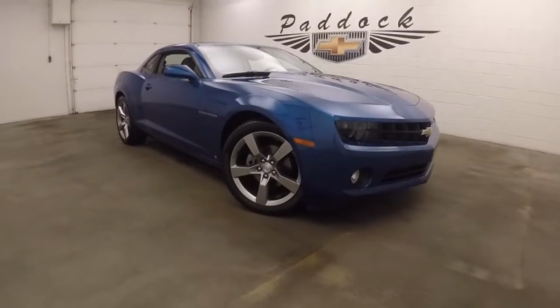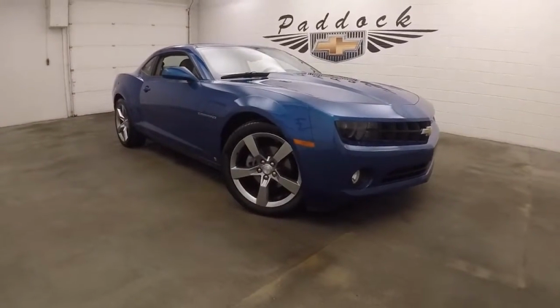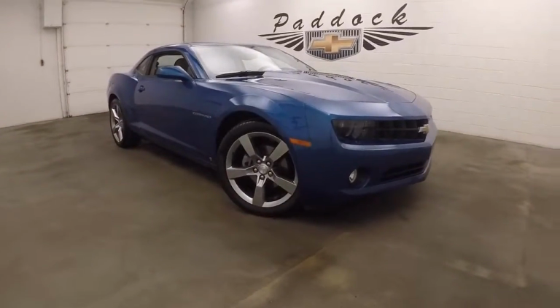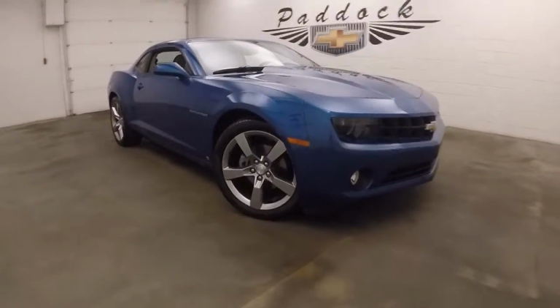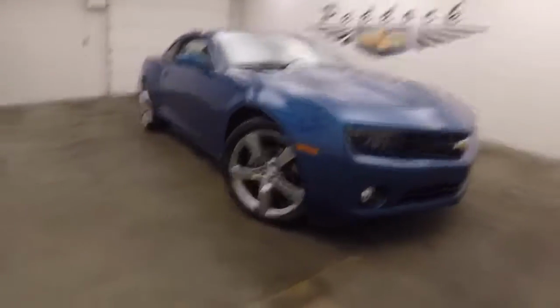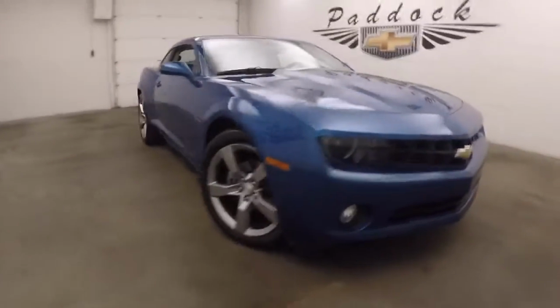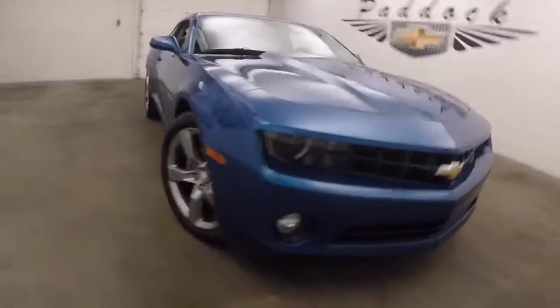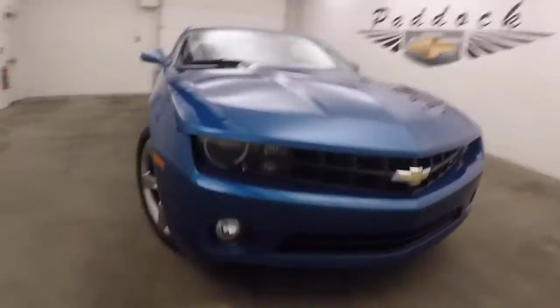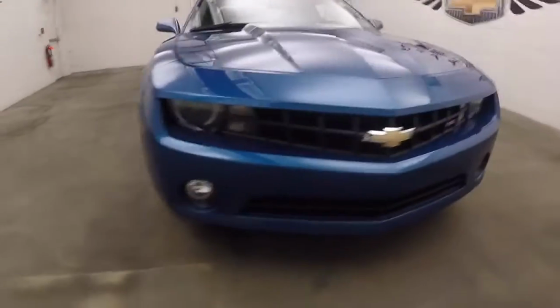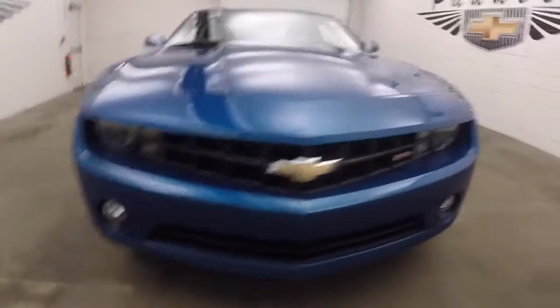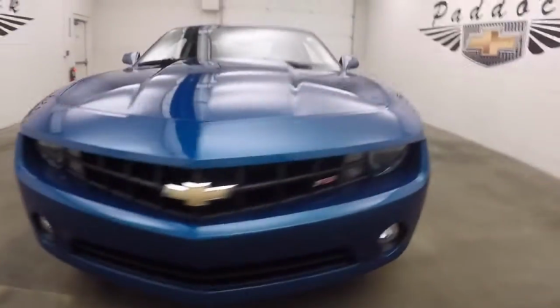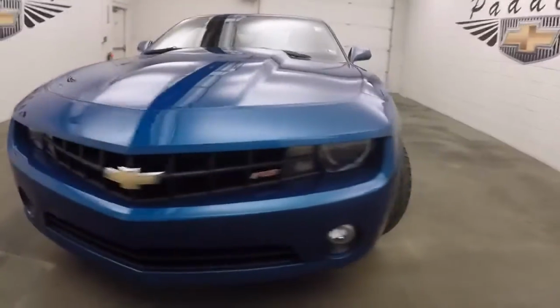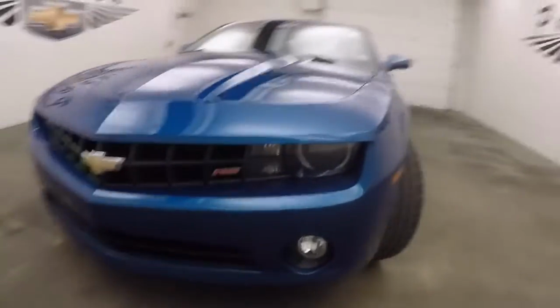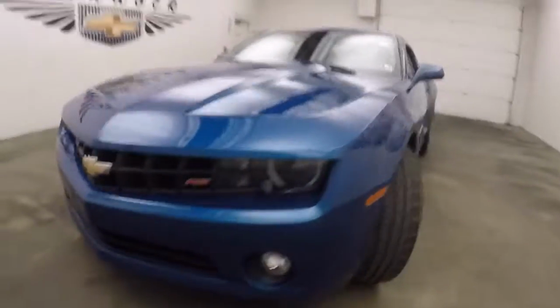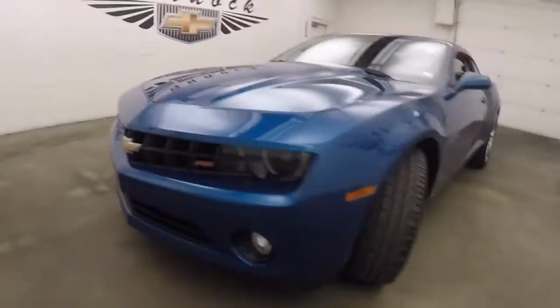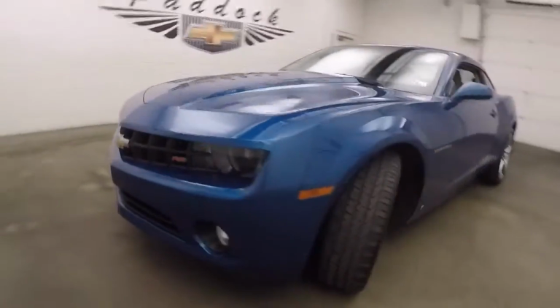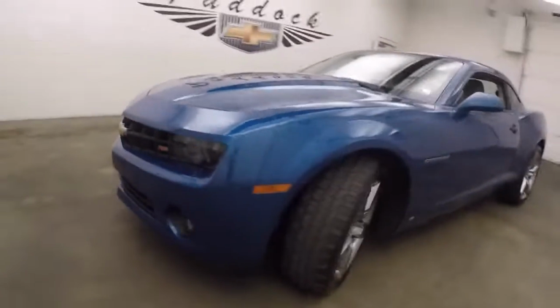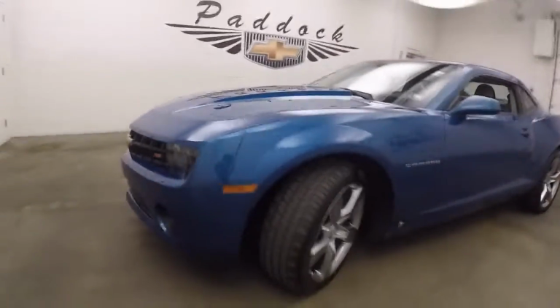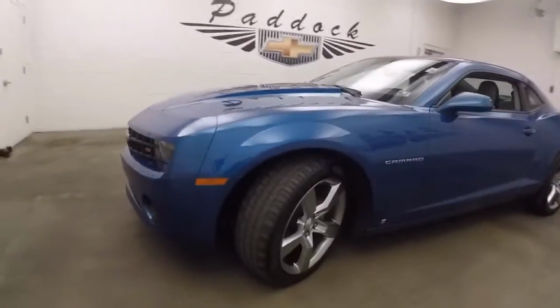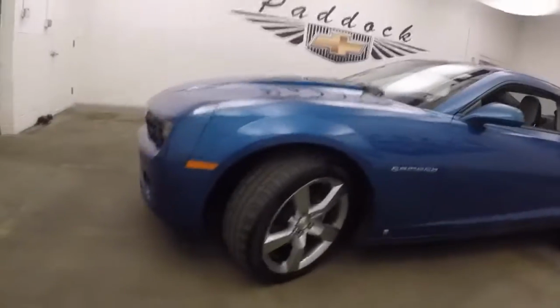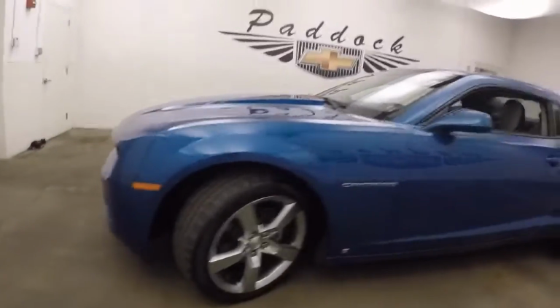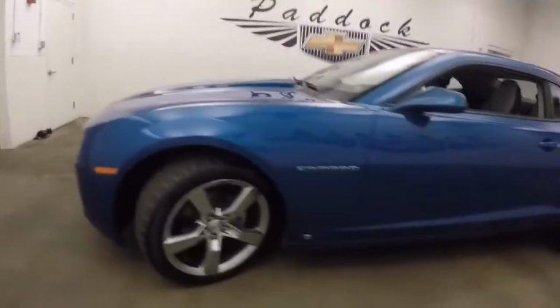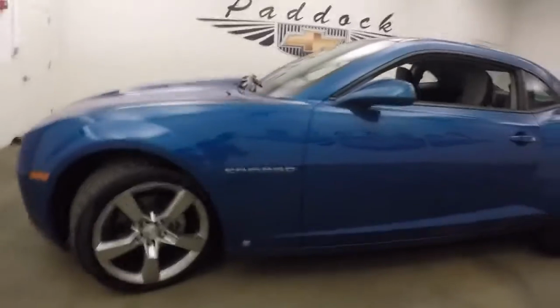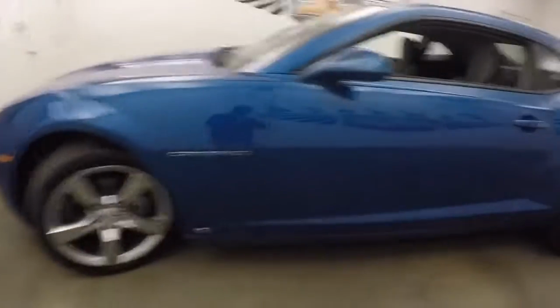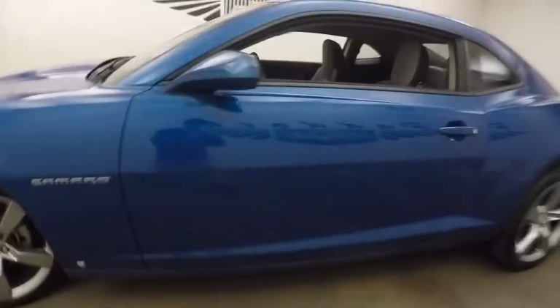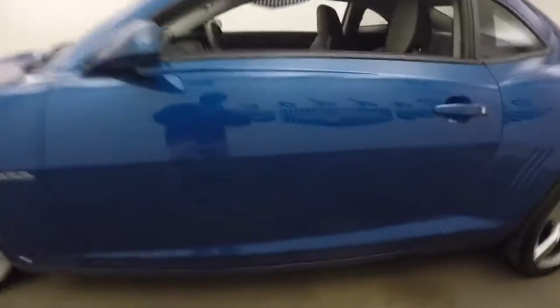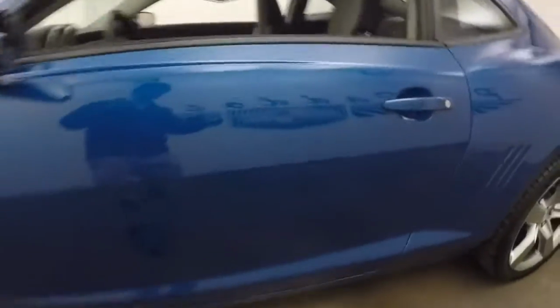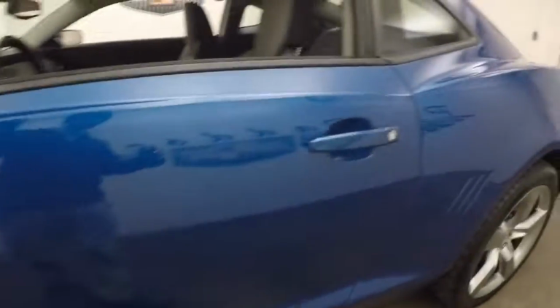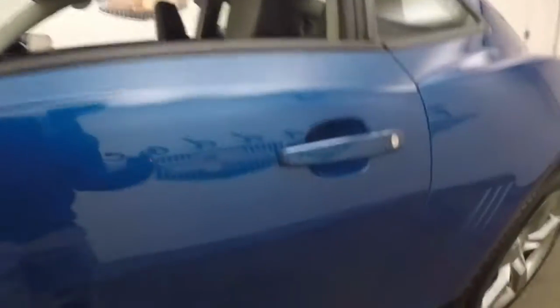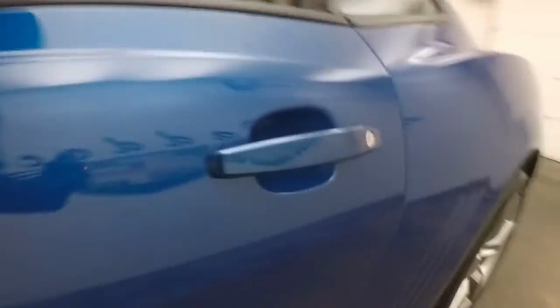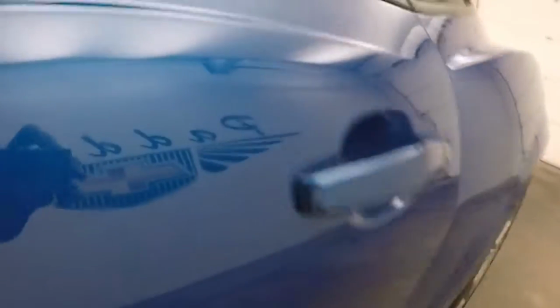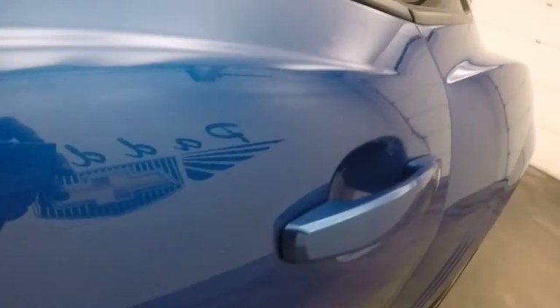It's a 2010 Camaro. This is the RS. Nice blue paint, nice alloy wheels. It's nice and straight.